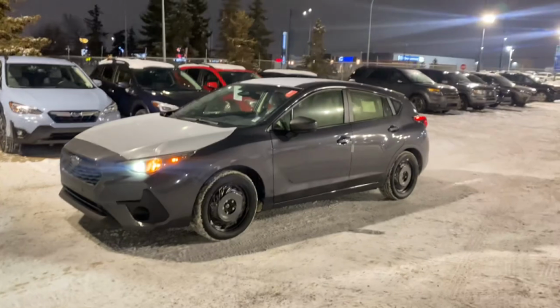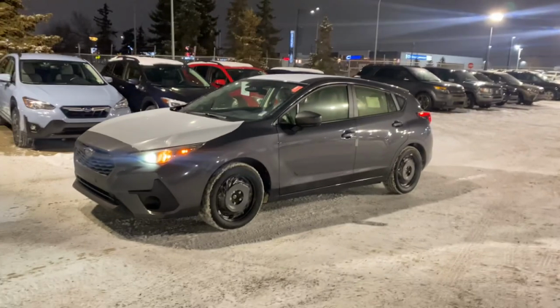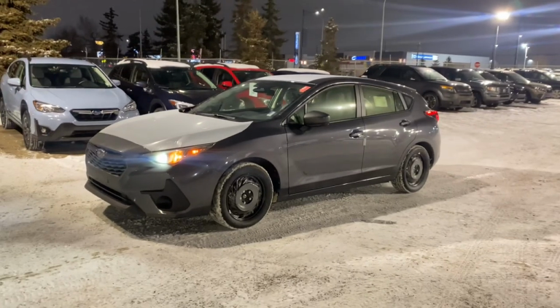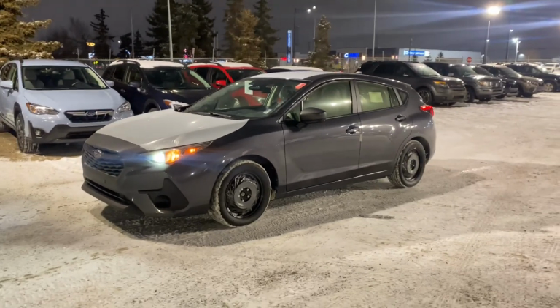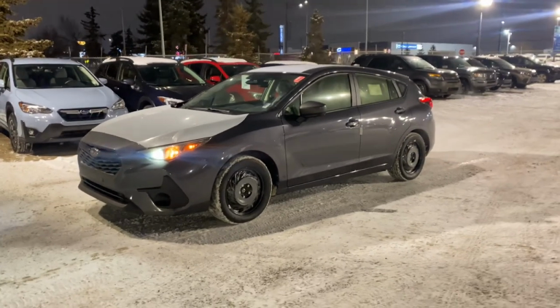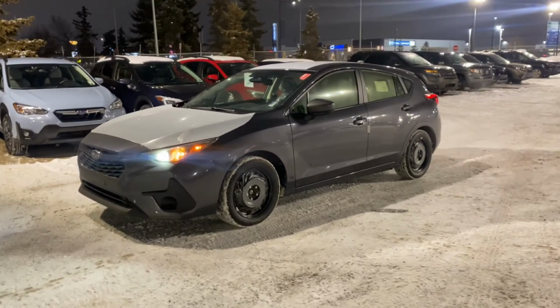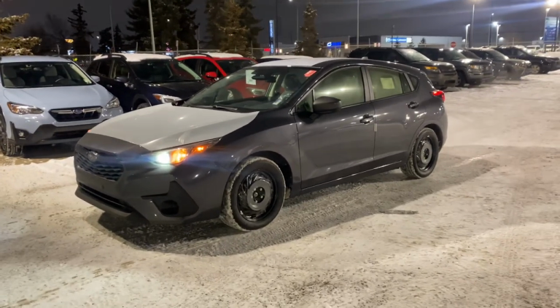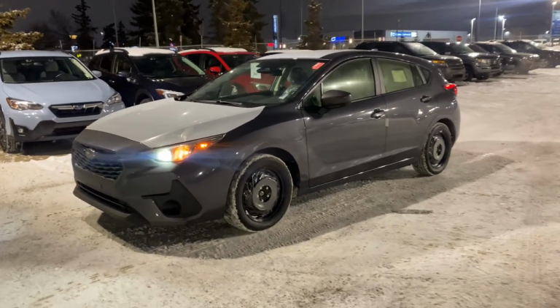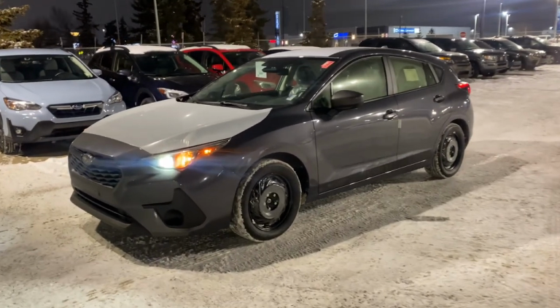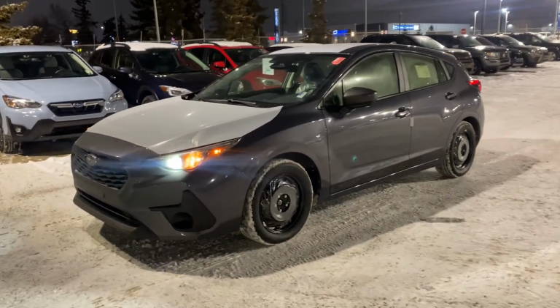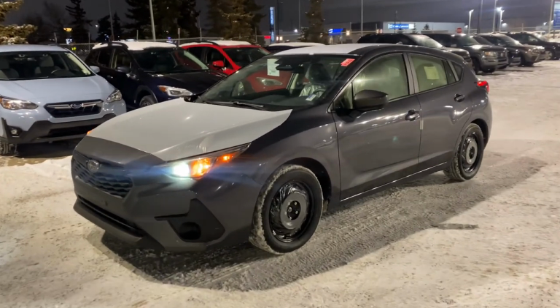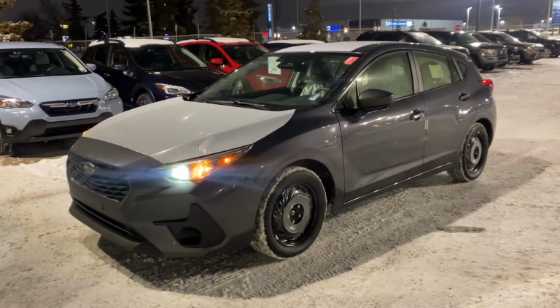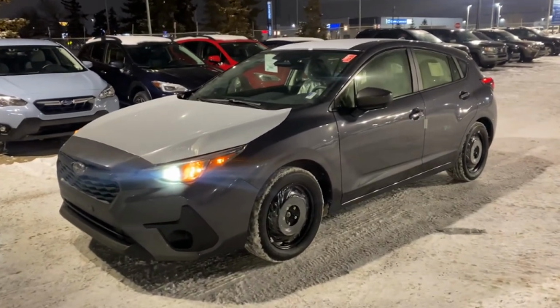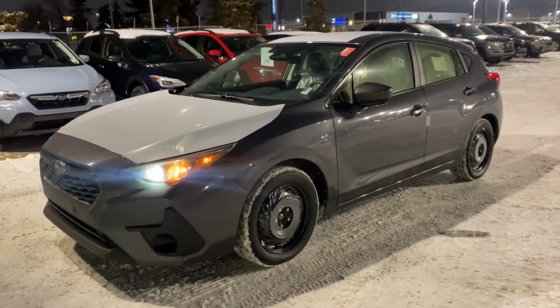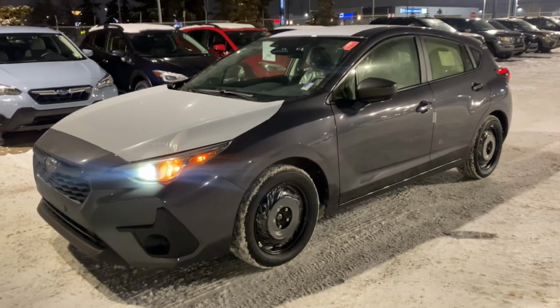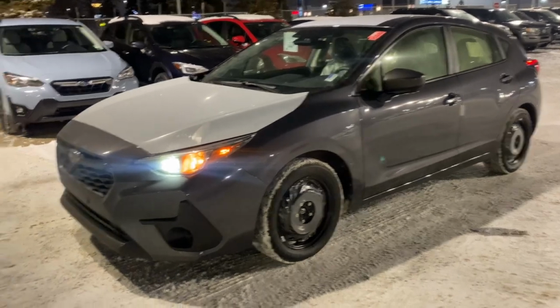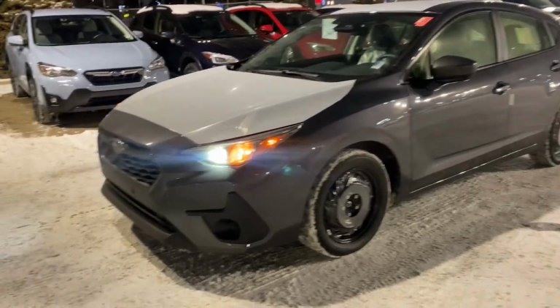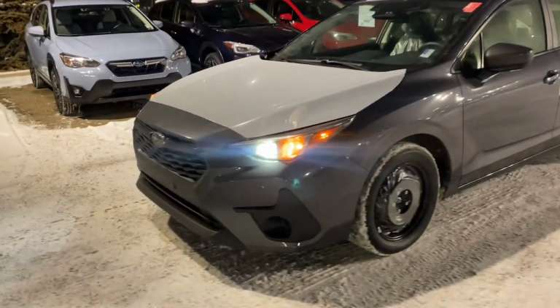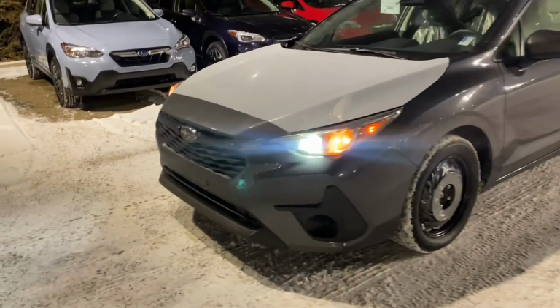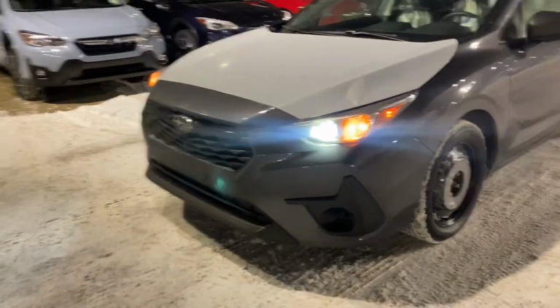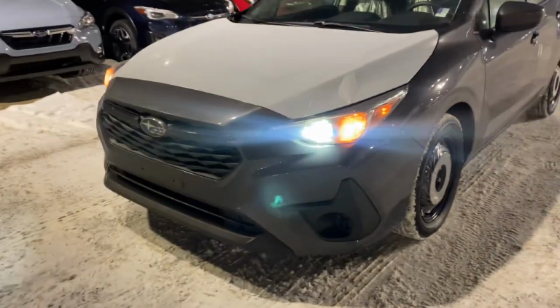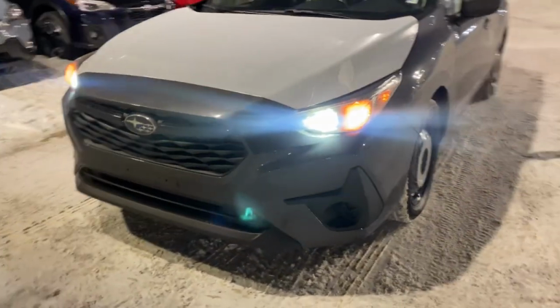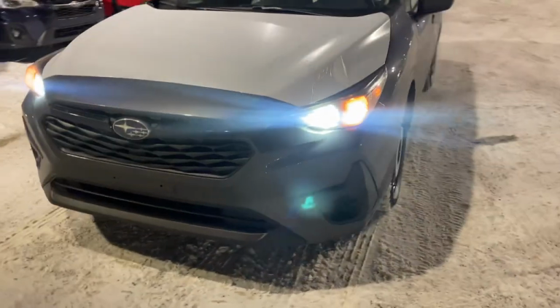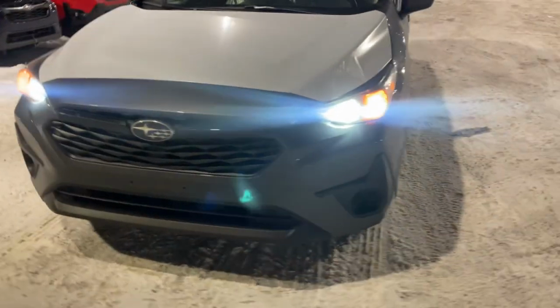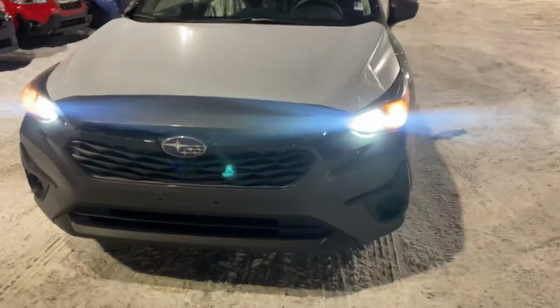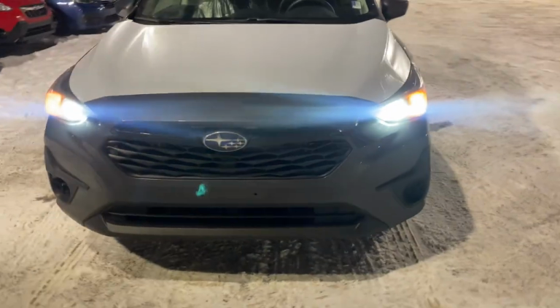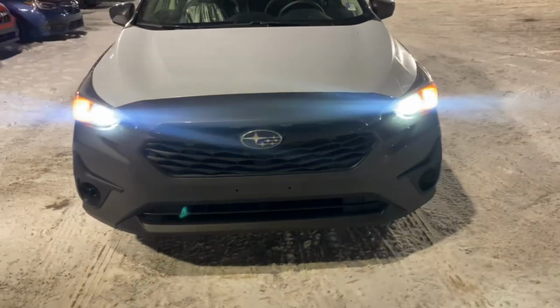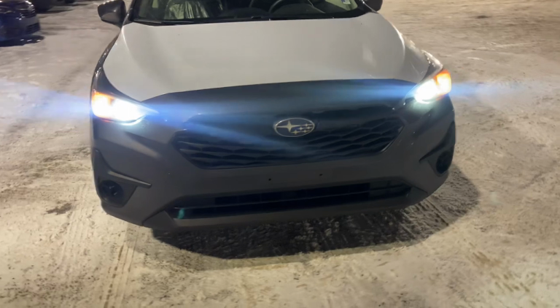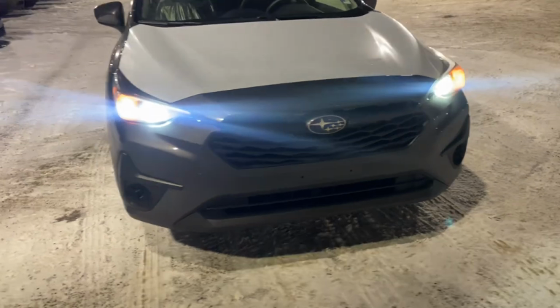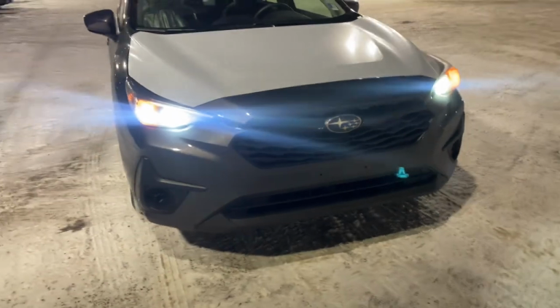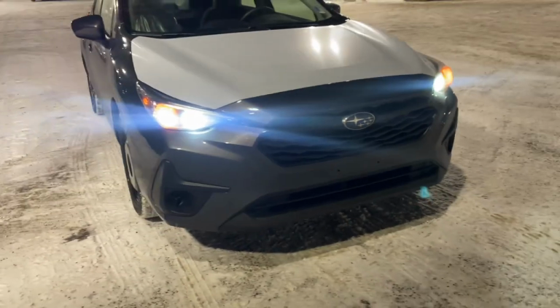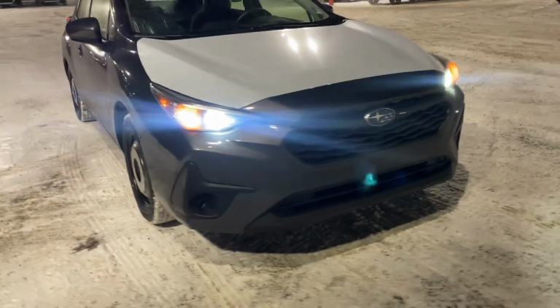This is the 2024 Impreza, so it's a brand new generation of the vehicle, now just in hatchback form. Of course, you've got Subaru Symmetrical all-wheel drive. It's powered by a two-liter naturally aspirated four-cylinder boxer engine.